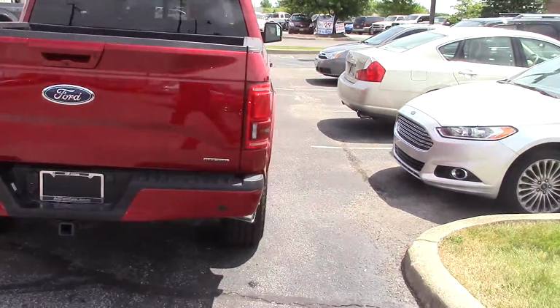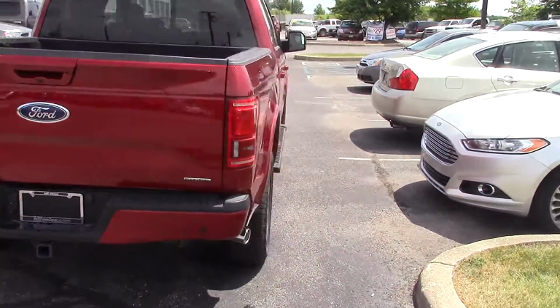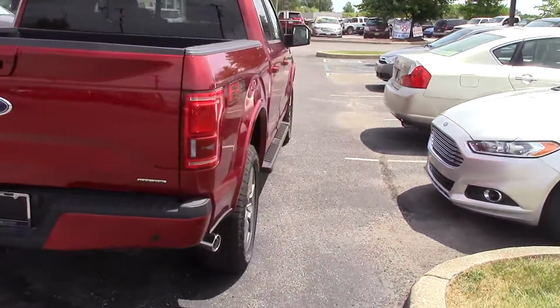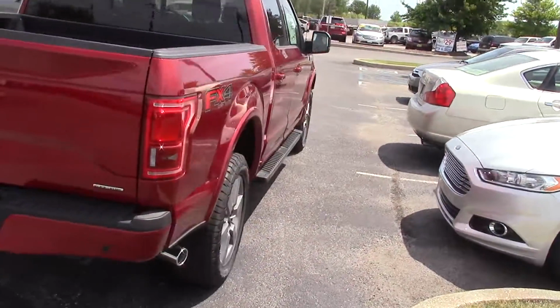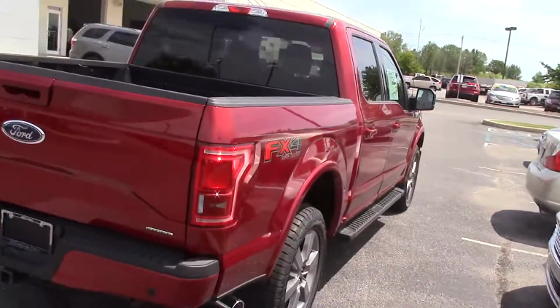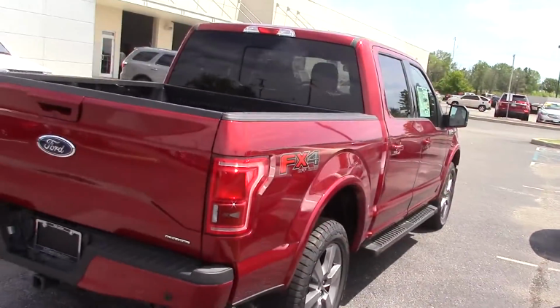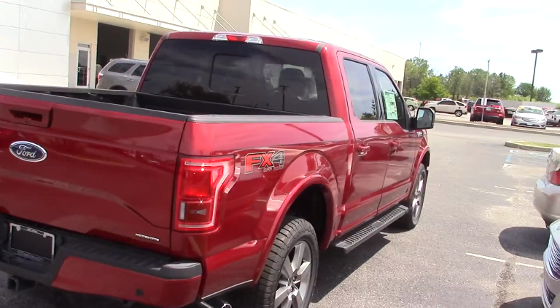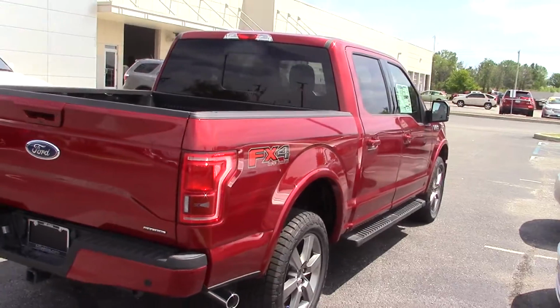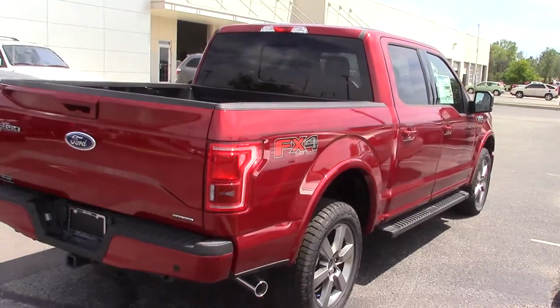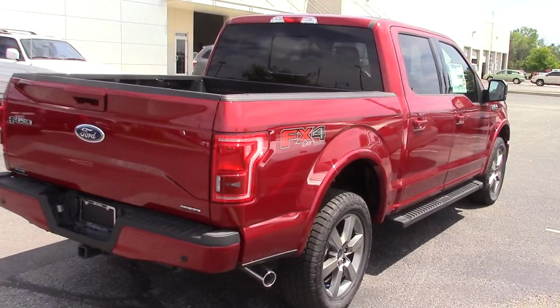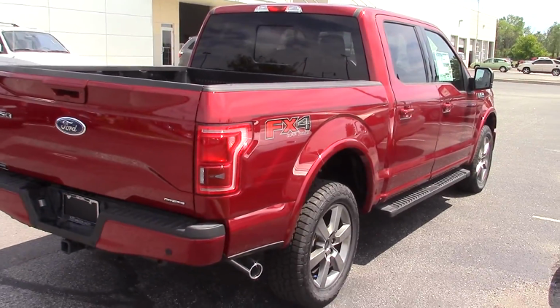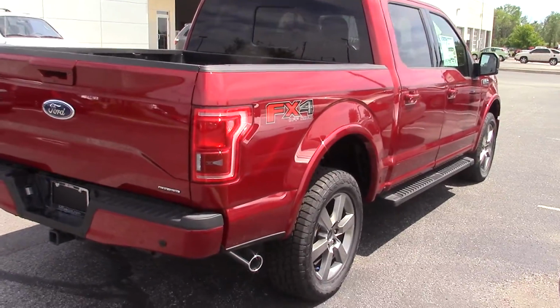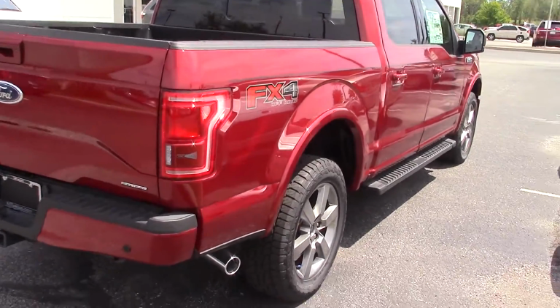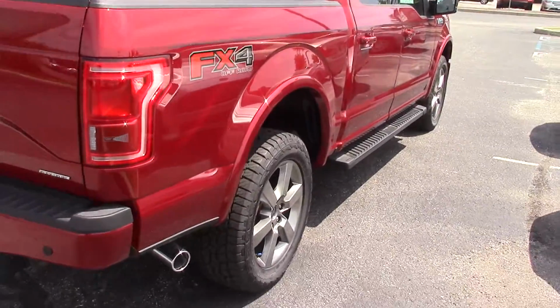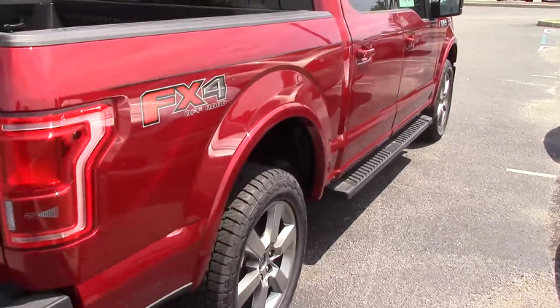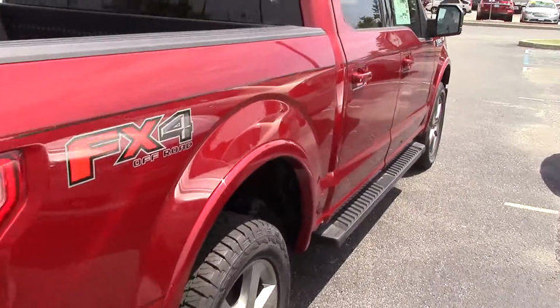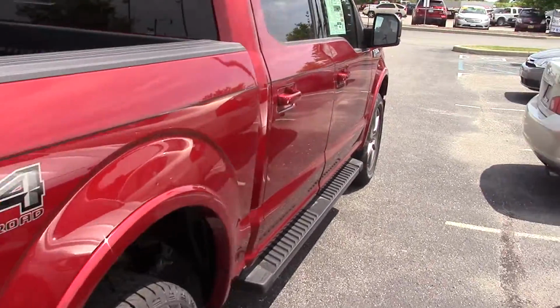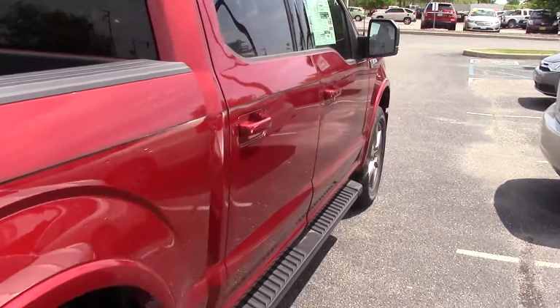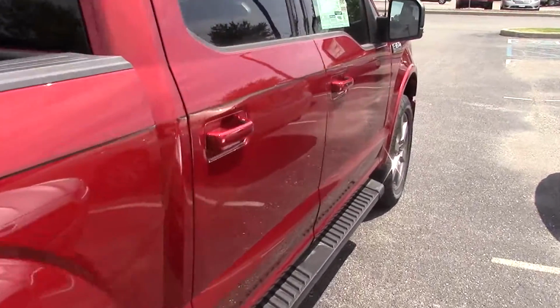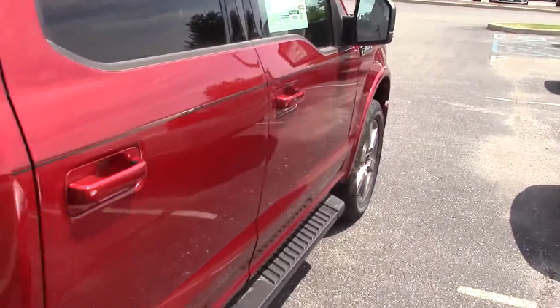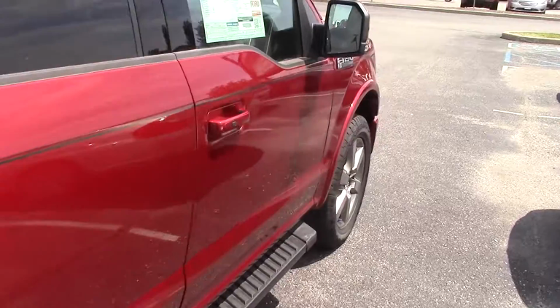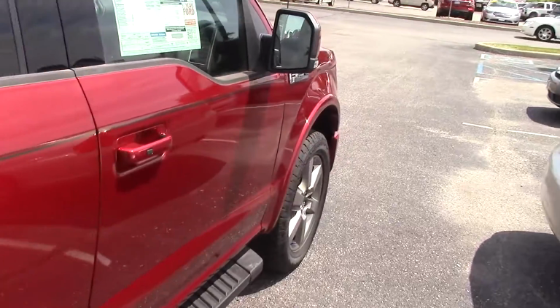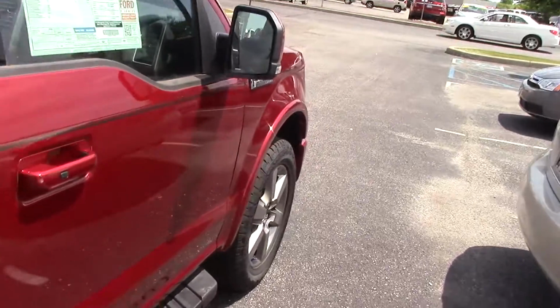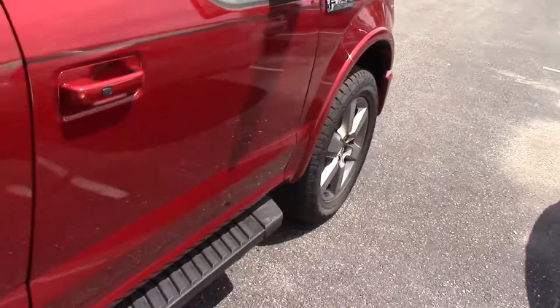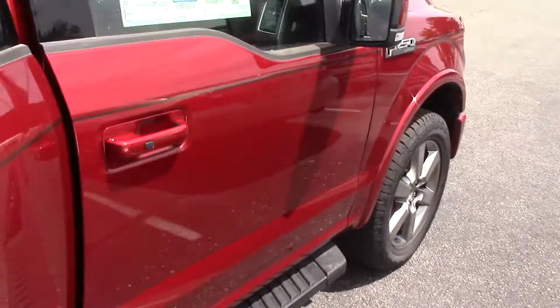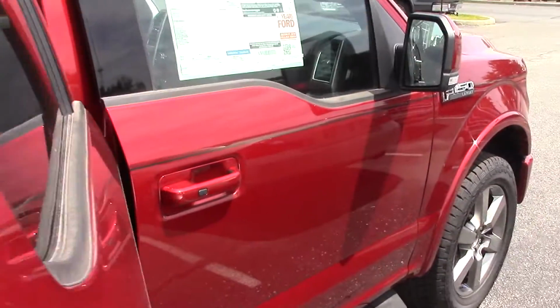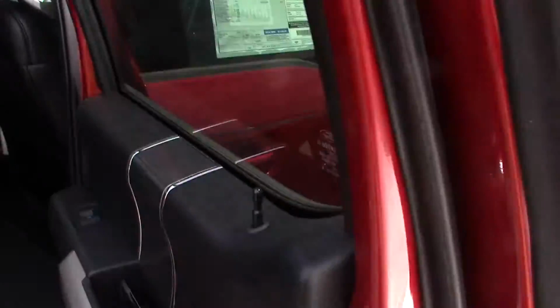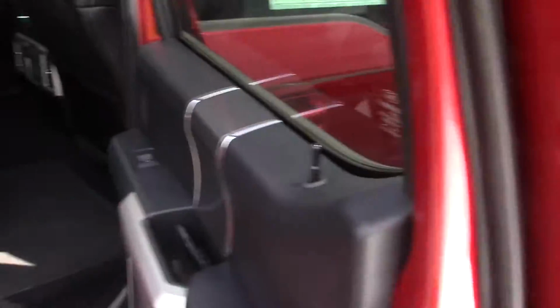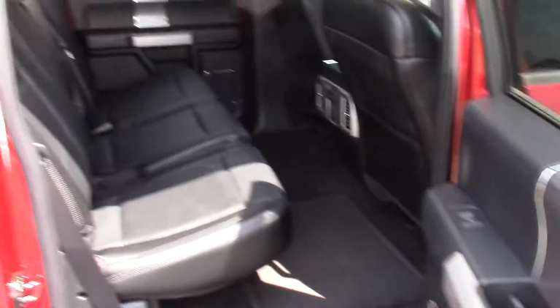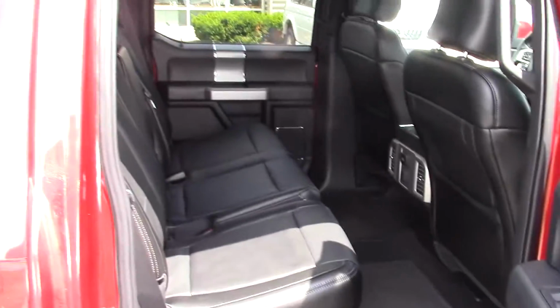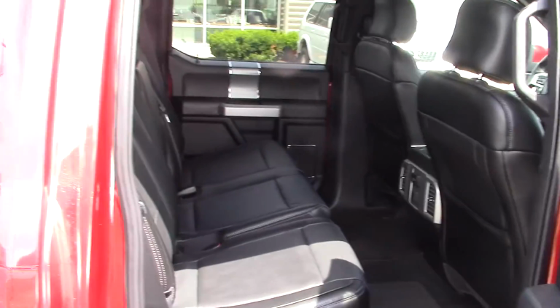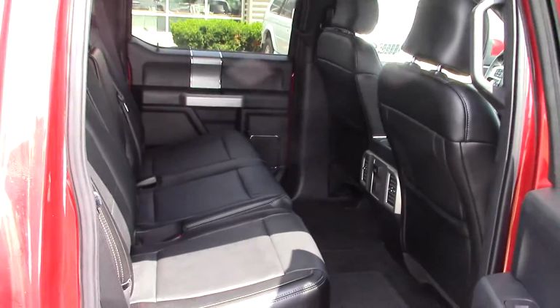This one is a 5.0-liter V8 engine with a 5.5-foot bed. It has black leather interior.